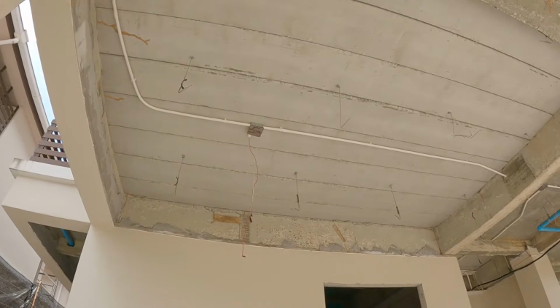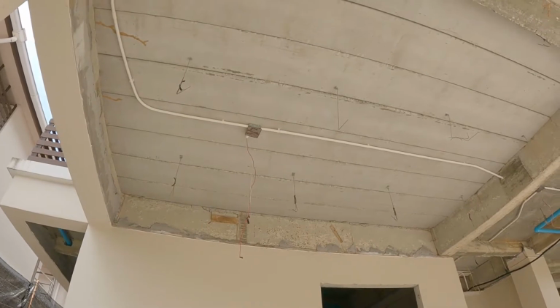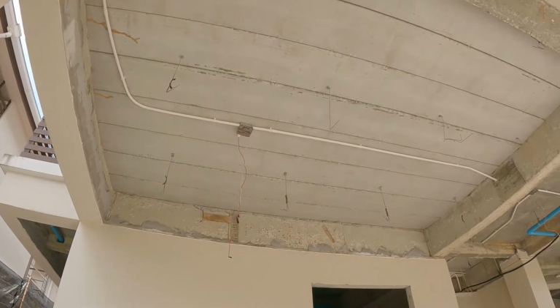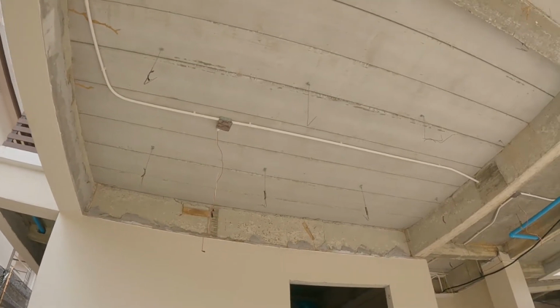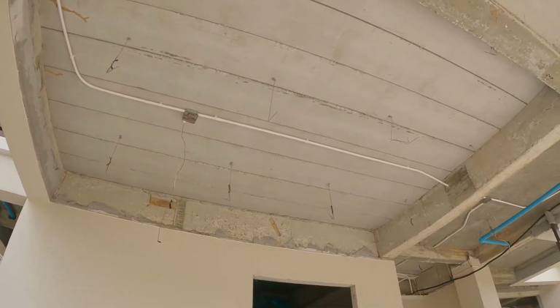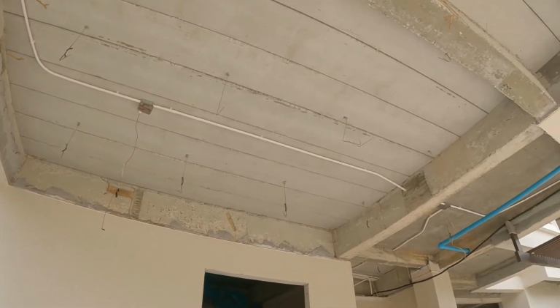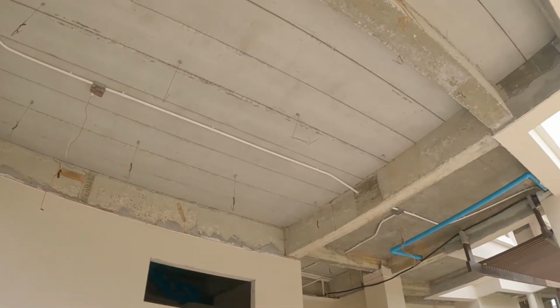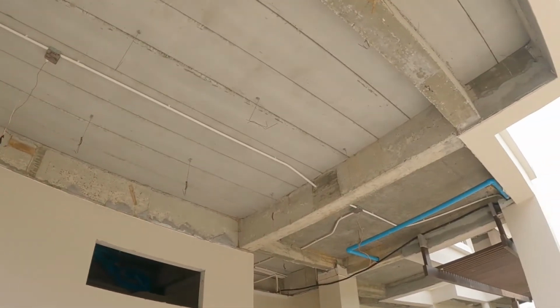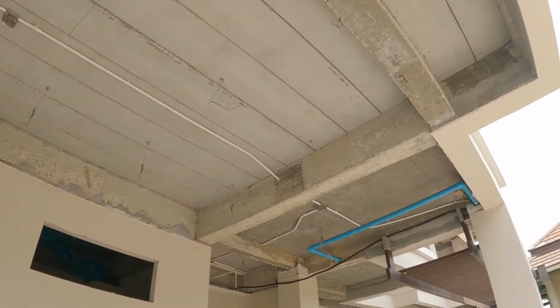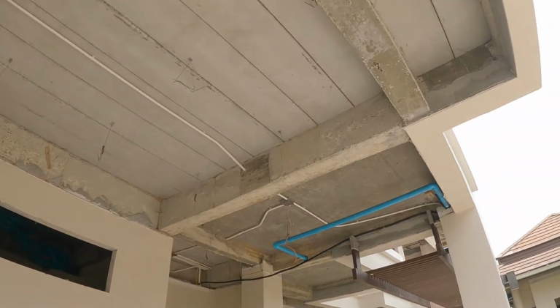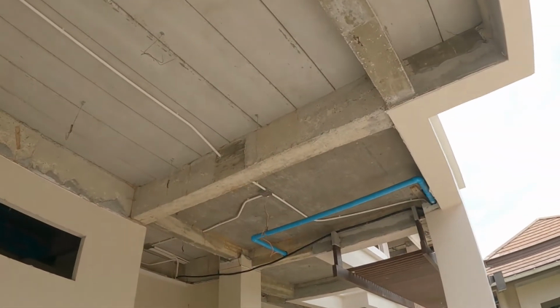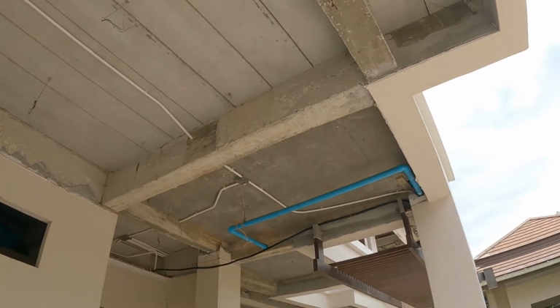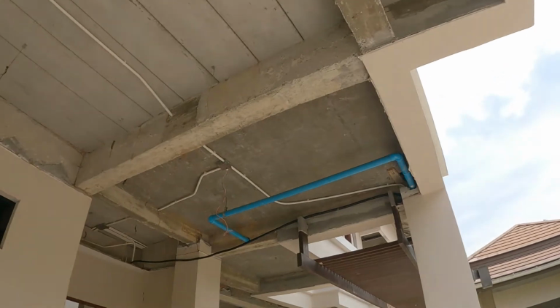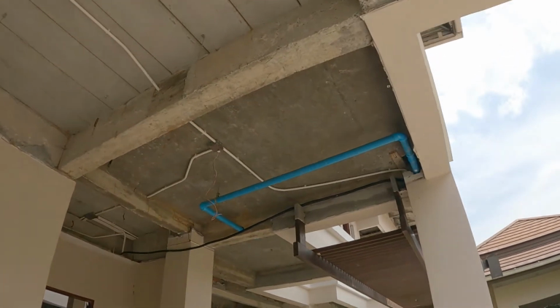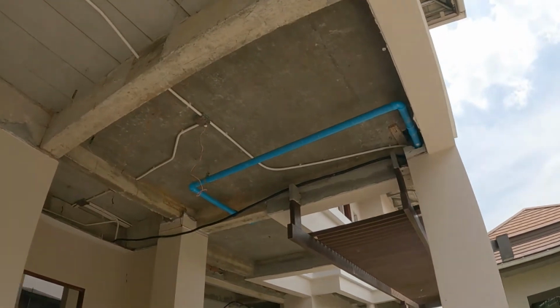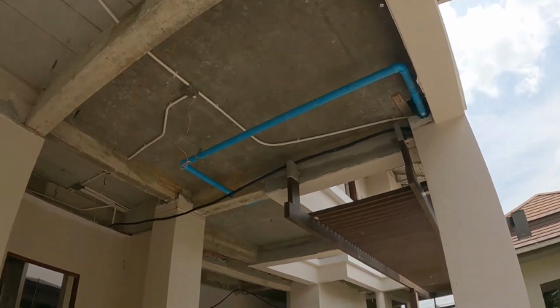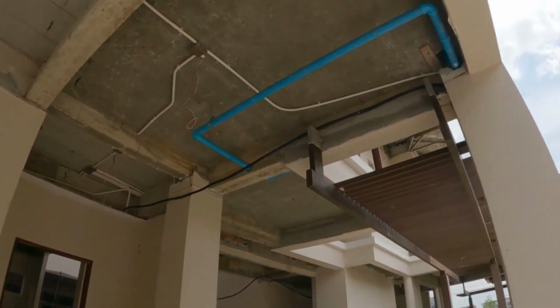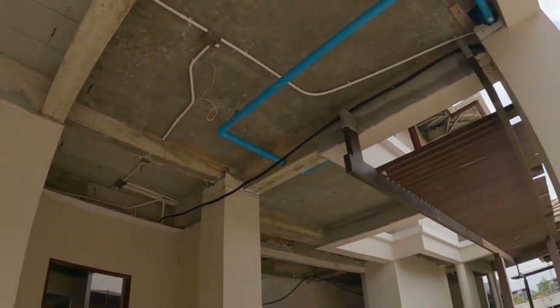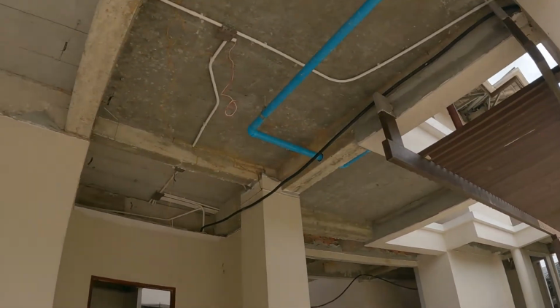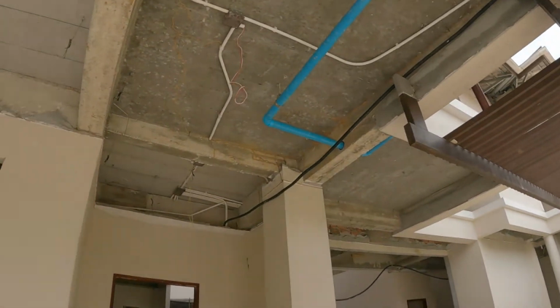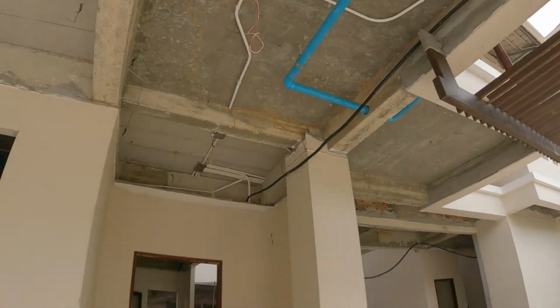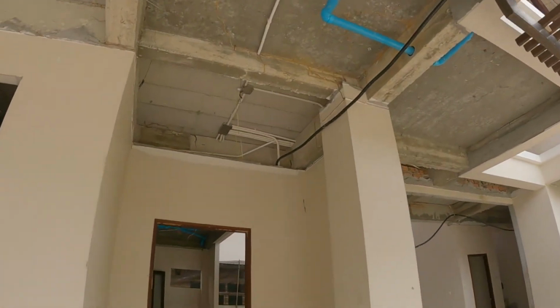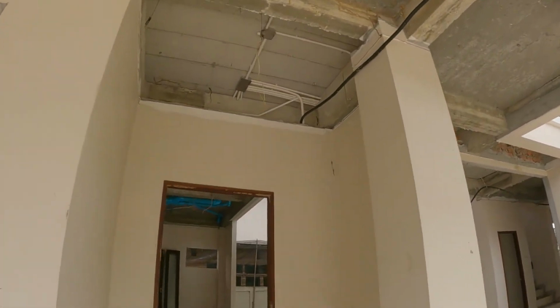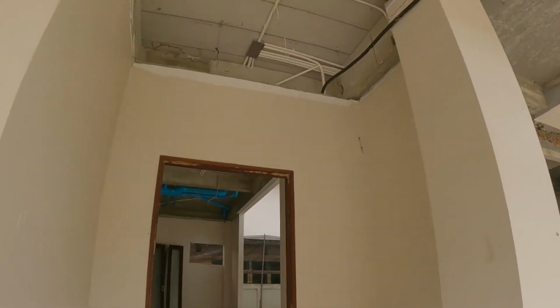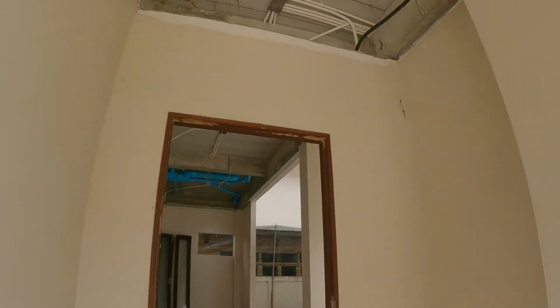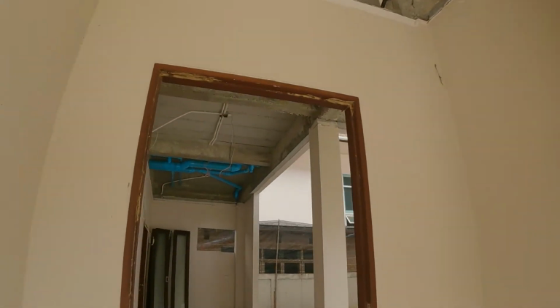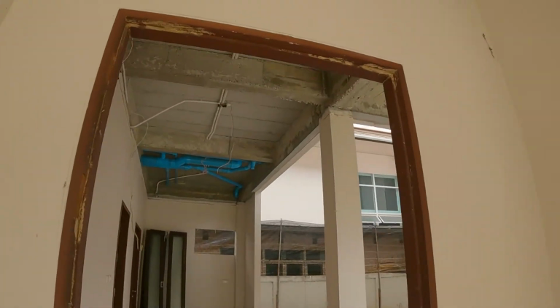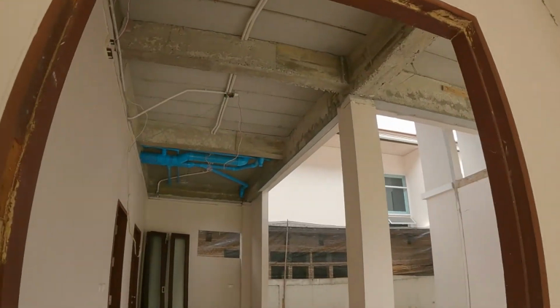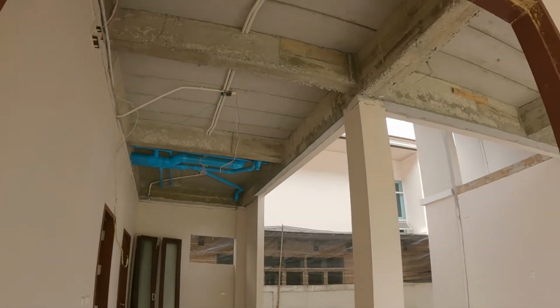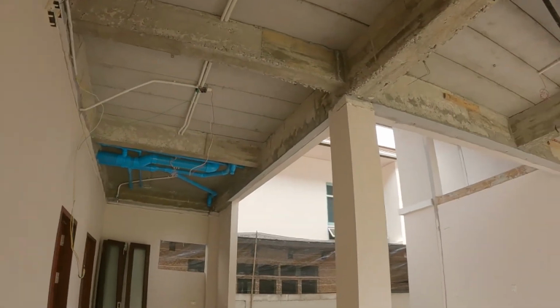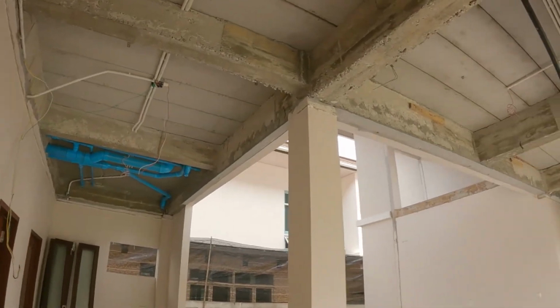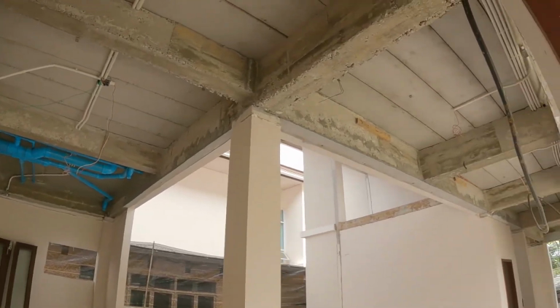What termites feed on is cellulose, so in addition to wood they'll also eat paper and cardboard and the plasterboard used to make false ceilings — so all of the false ceilings have gone as well.